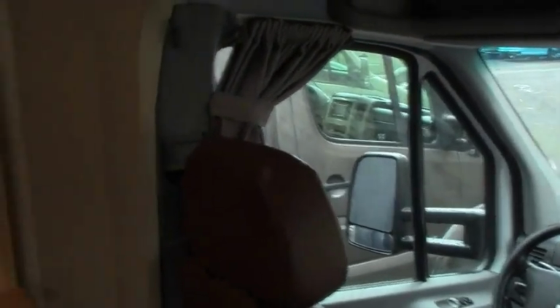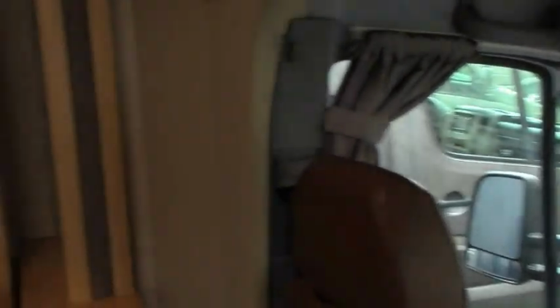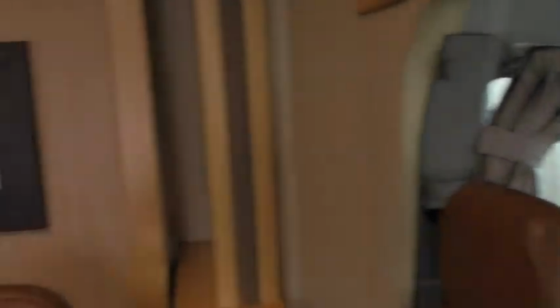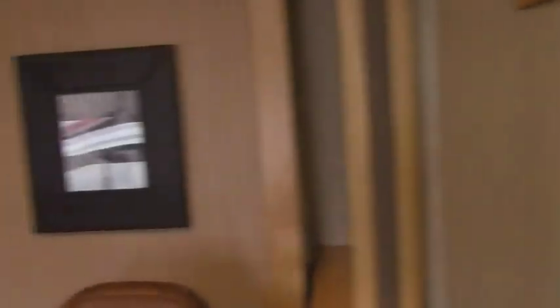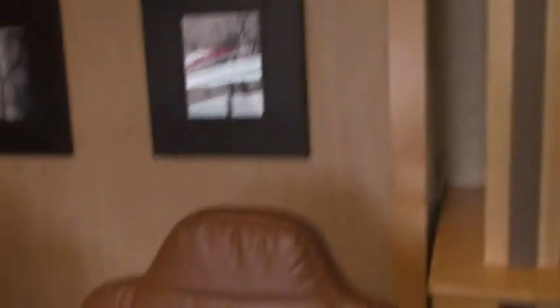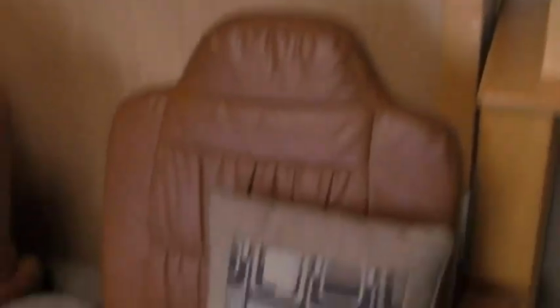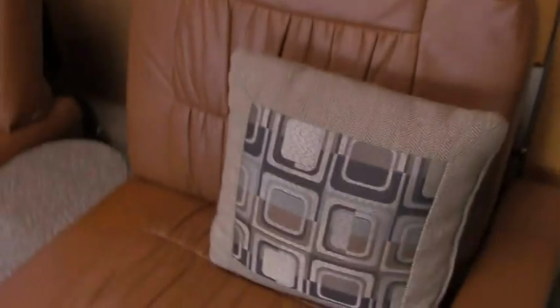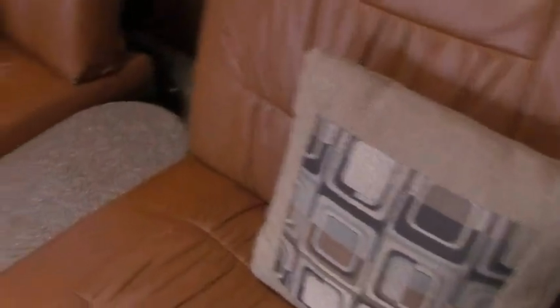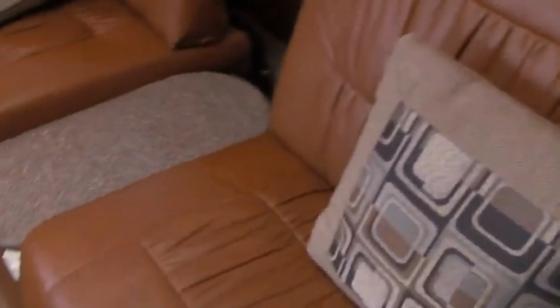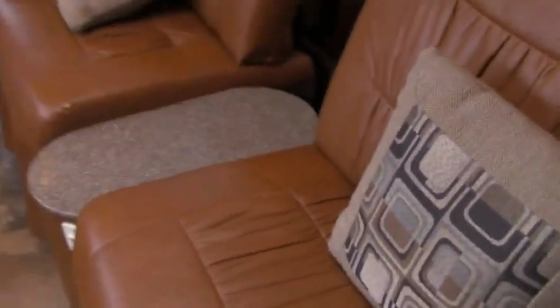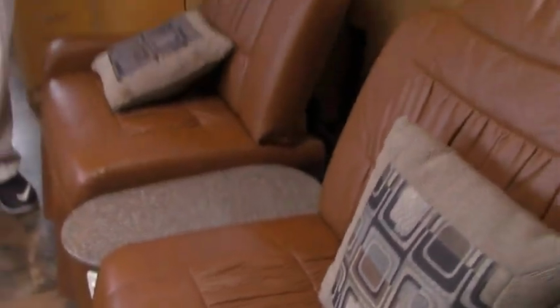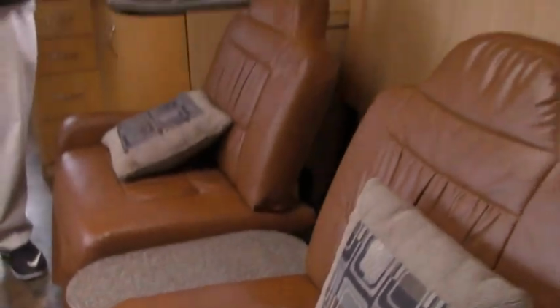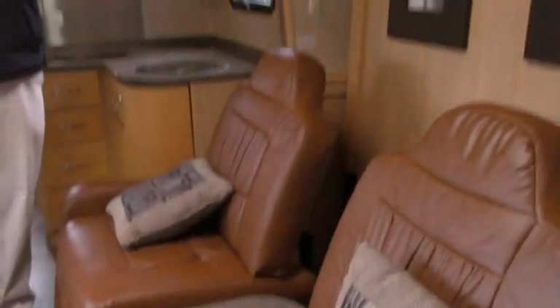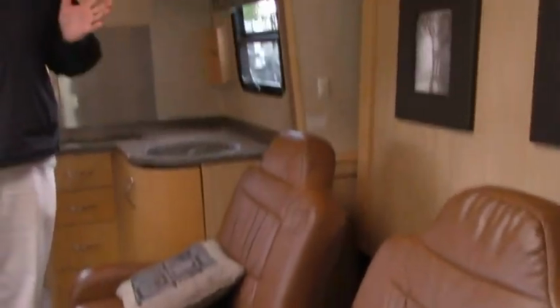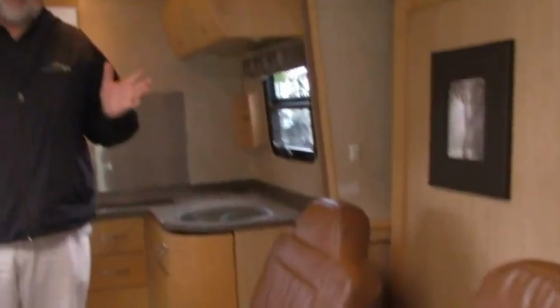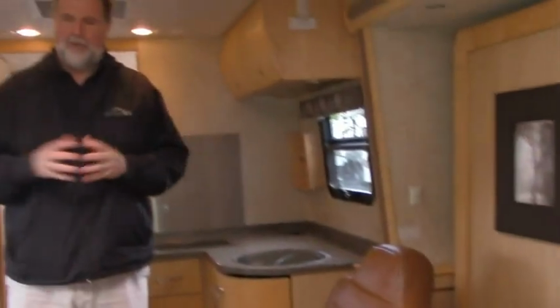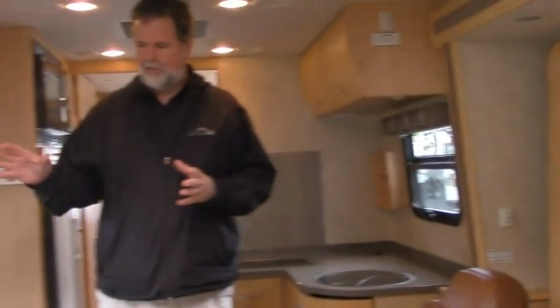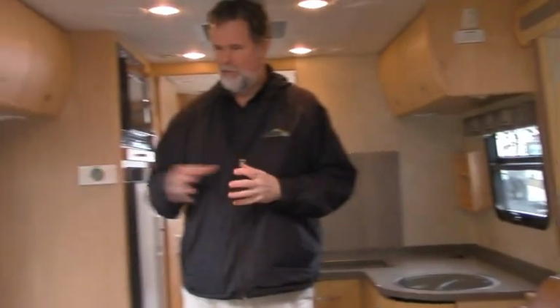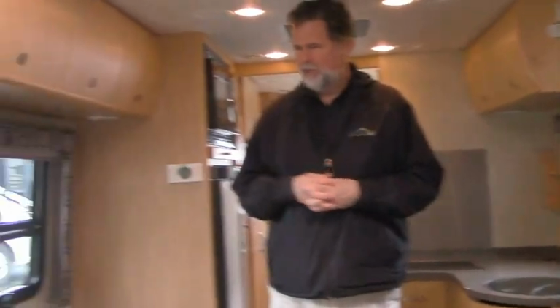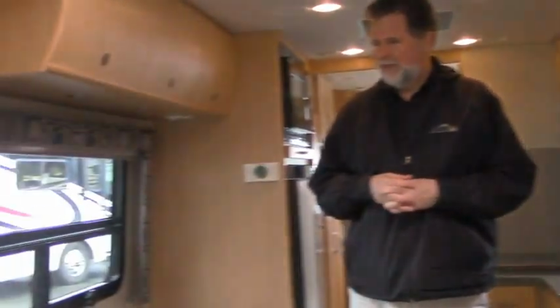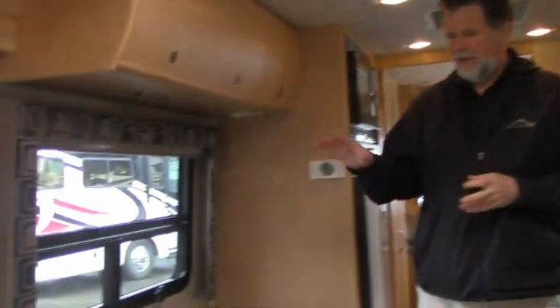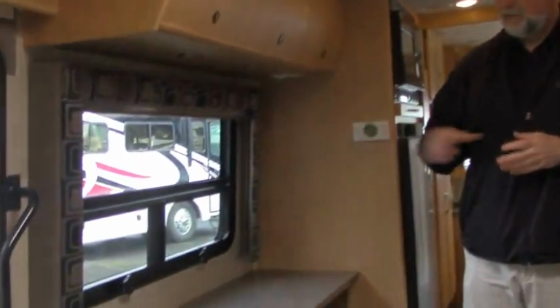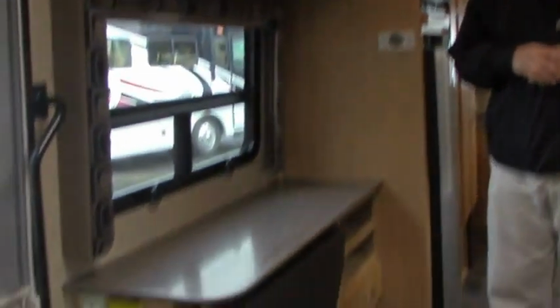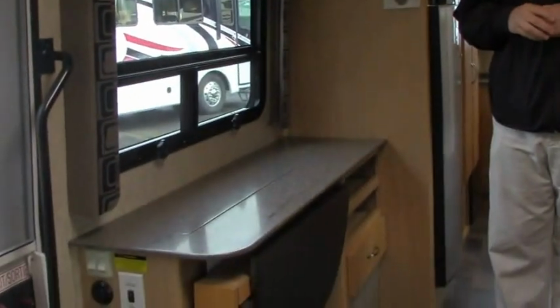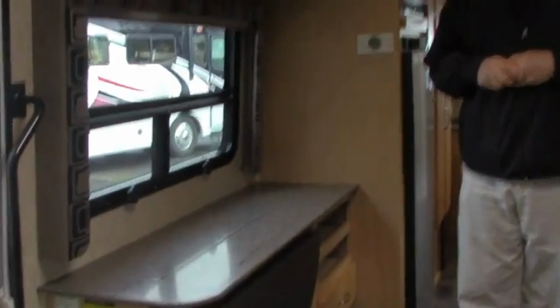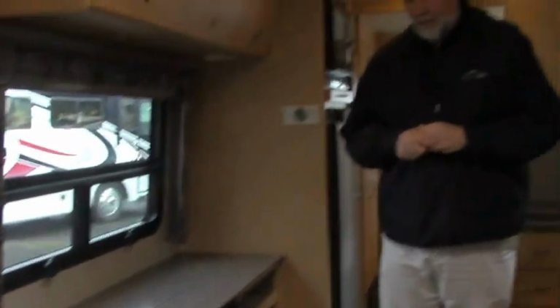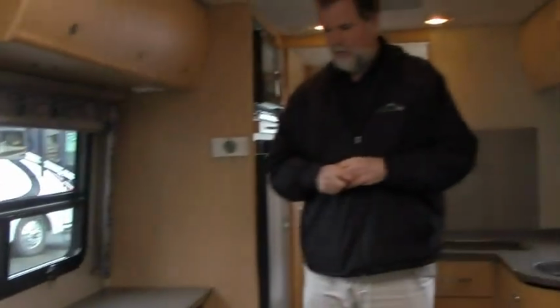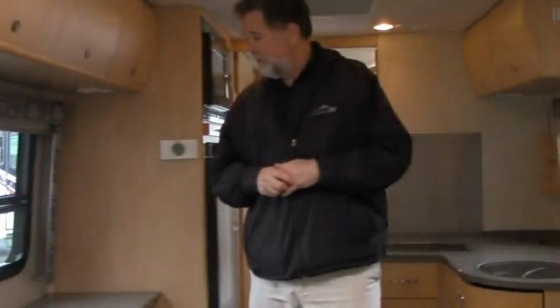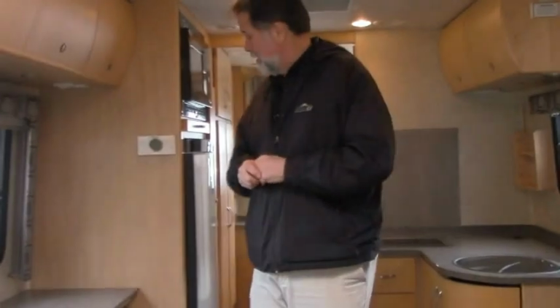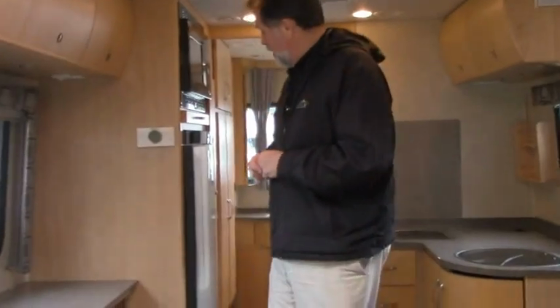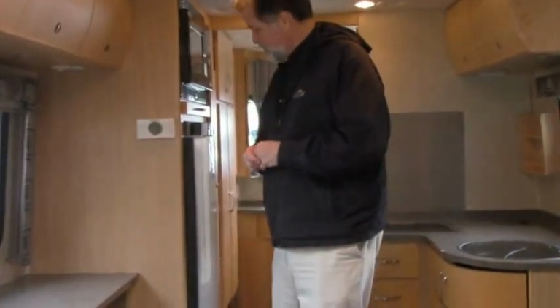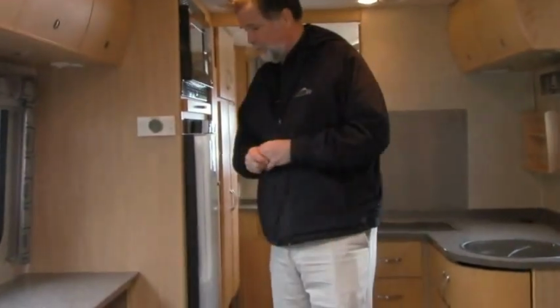When you step into a Leisure Travel, the first thing you notice right off the bat is the high quality of the textures and surfaces. They did a fine job in these years — again, the 2011 — and you would not know it if you were in it. It's absolutely beautiful.